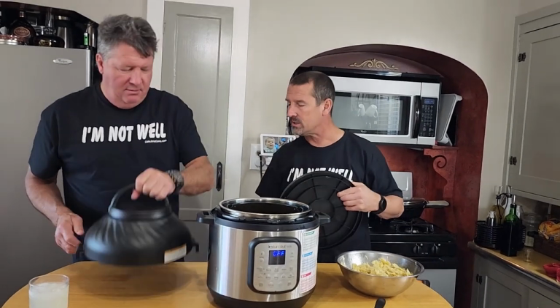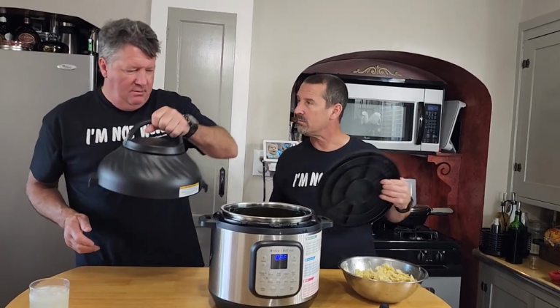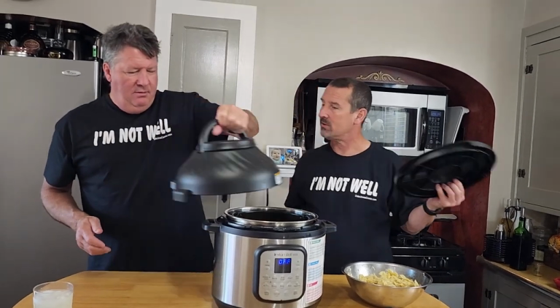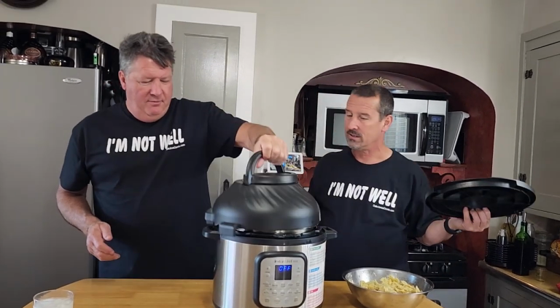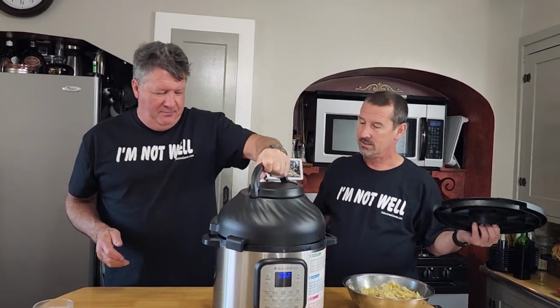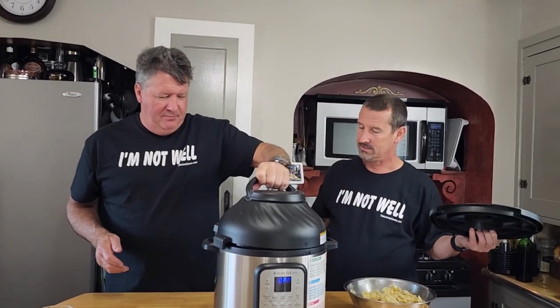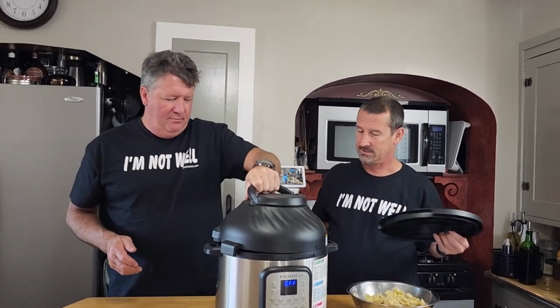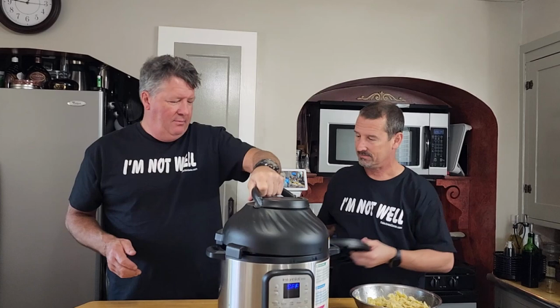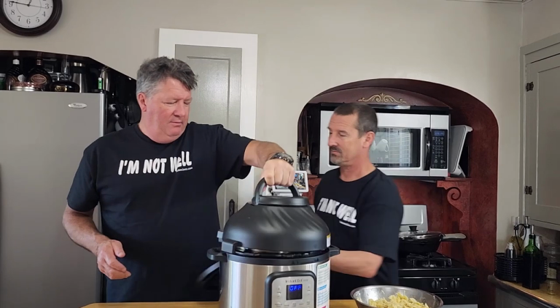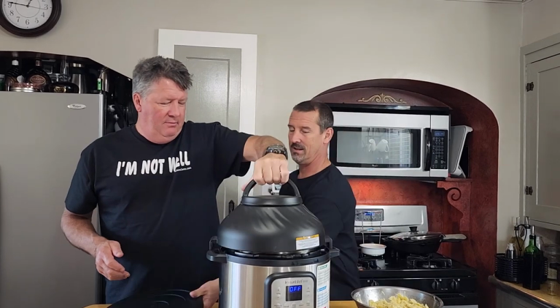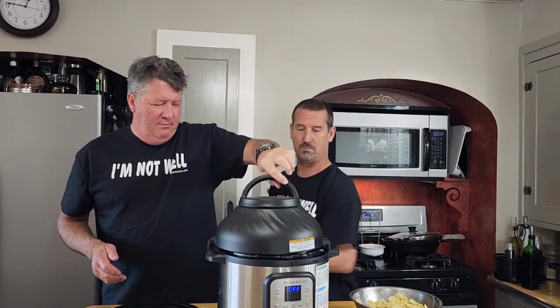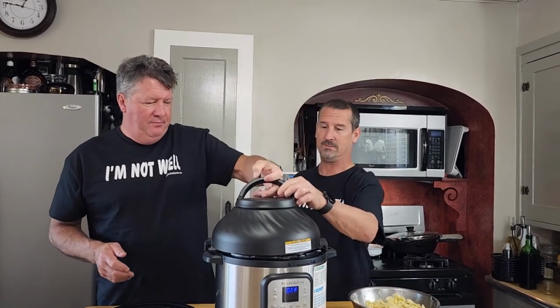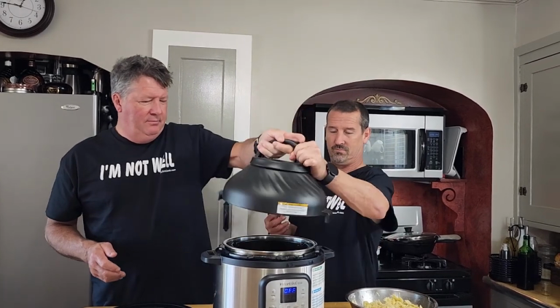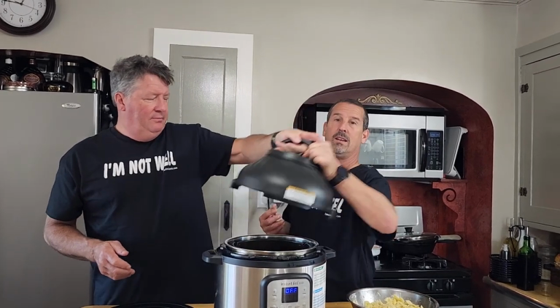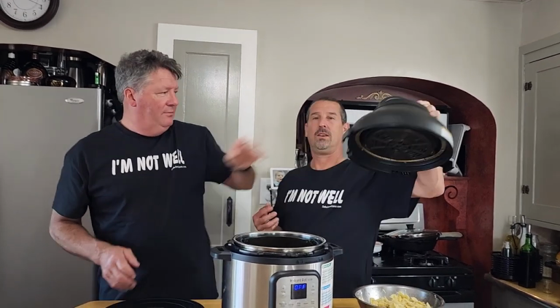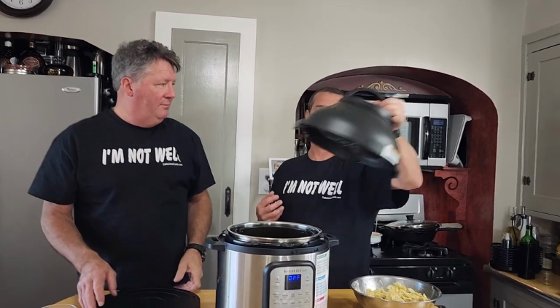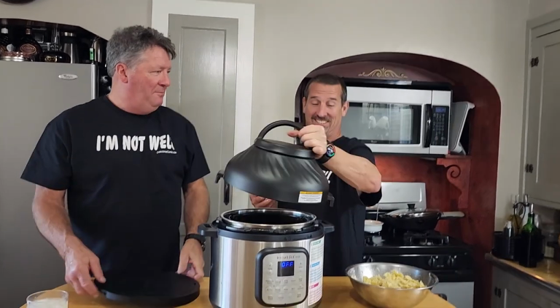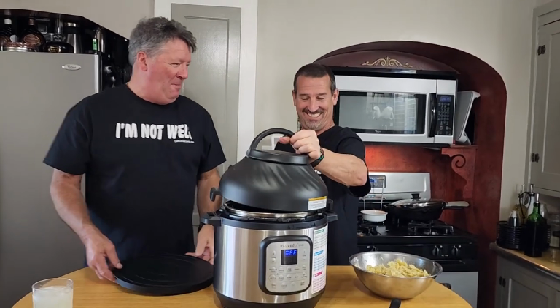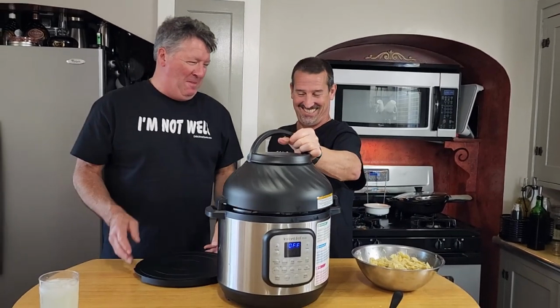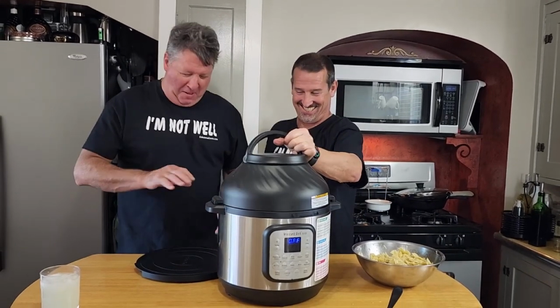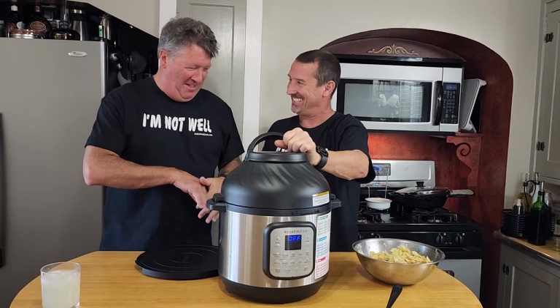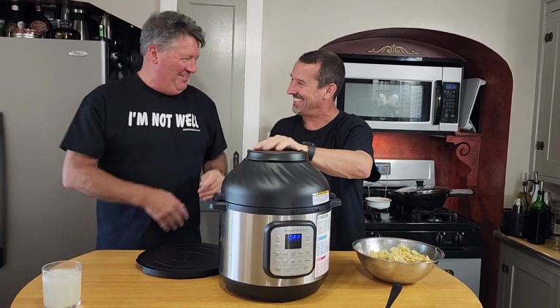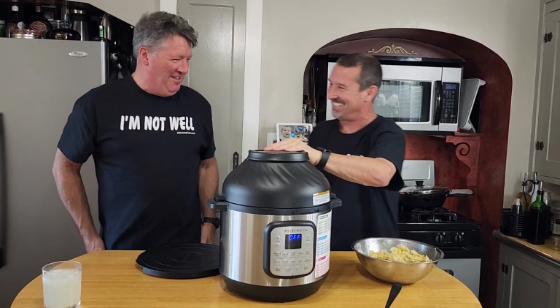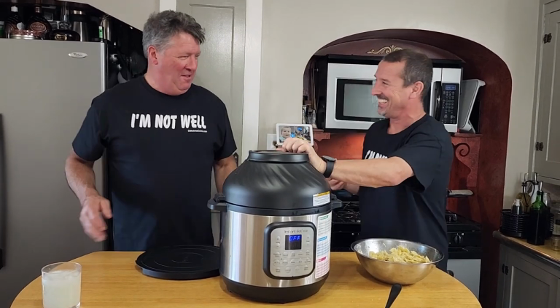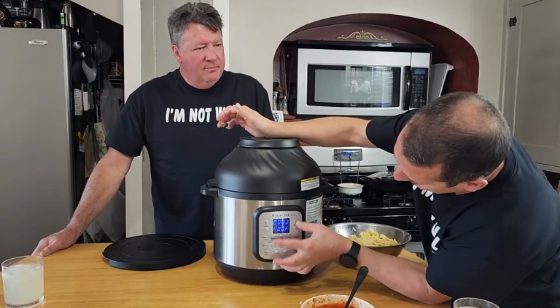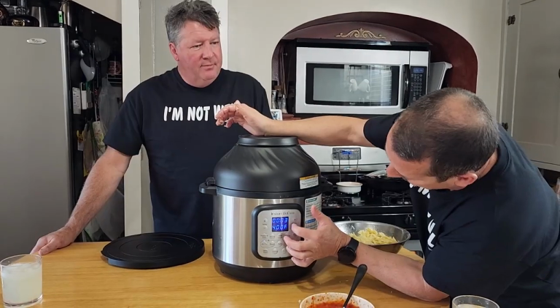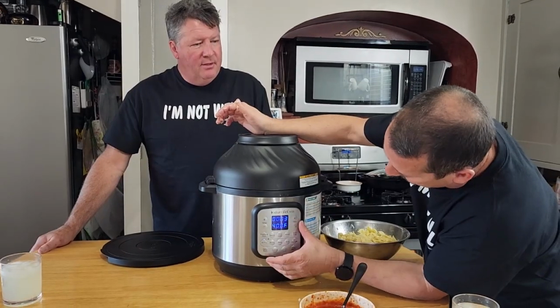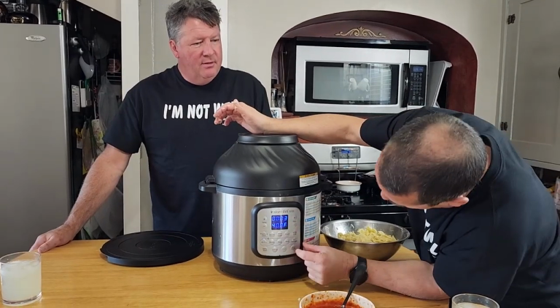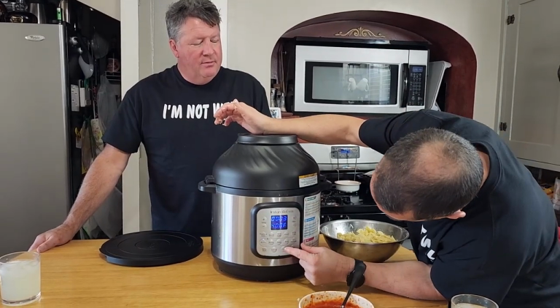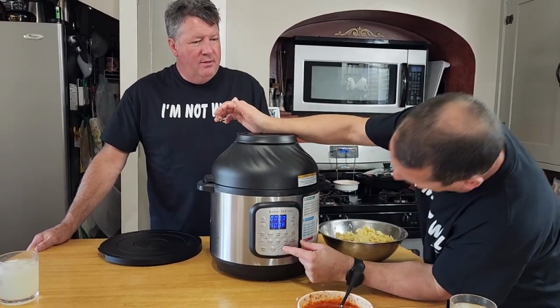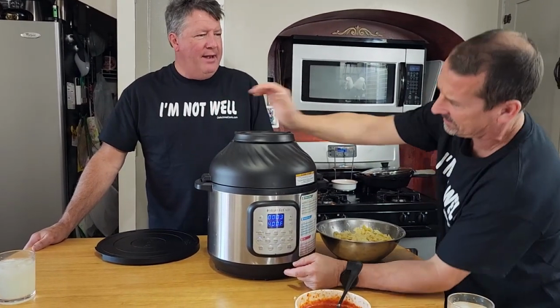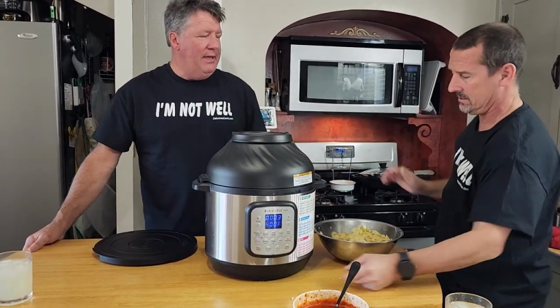Three minutes at 400°F and we're starting.